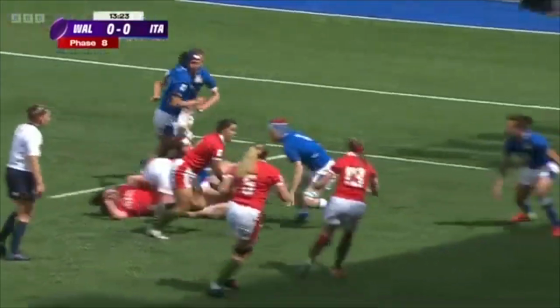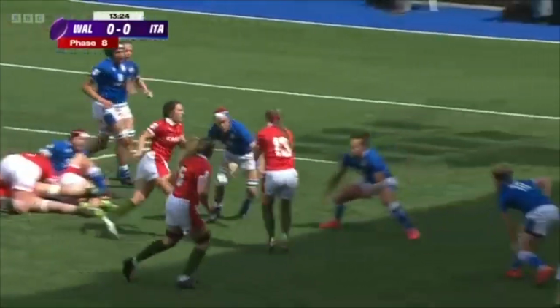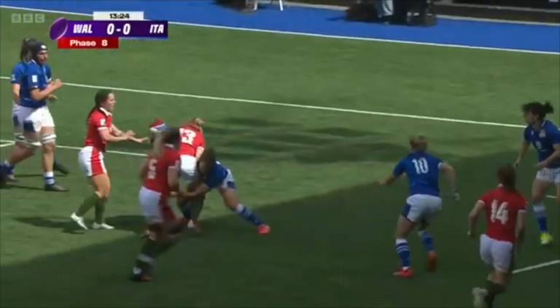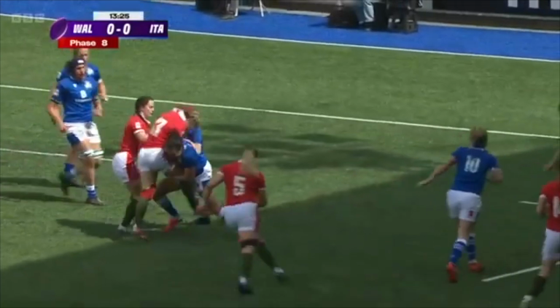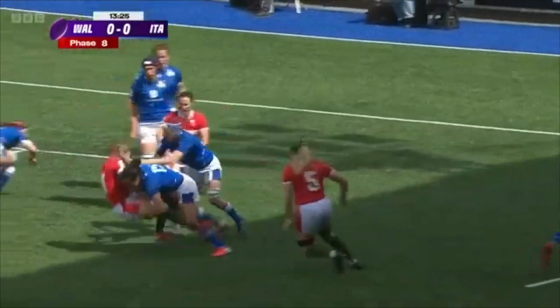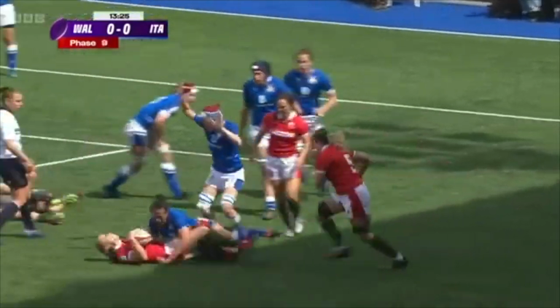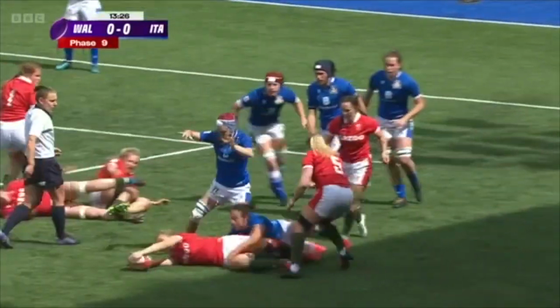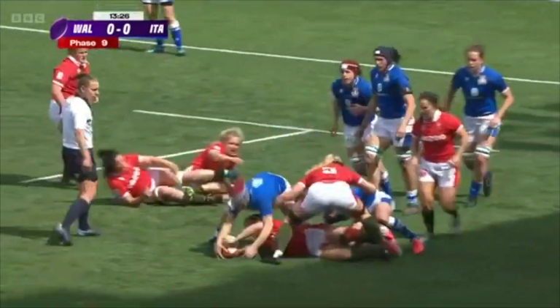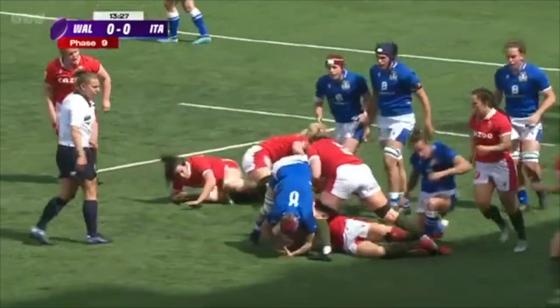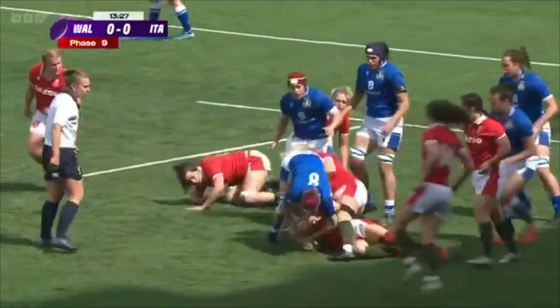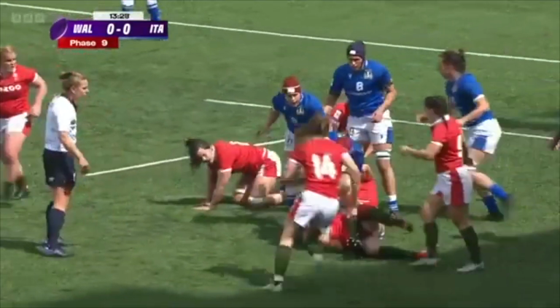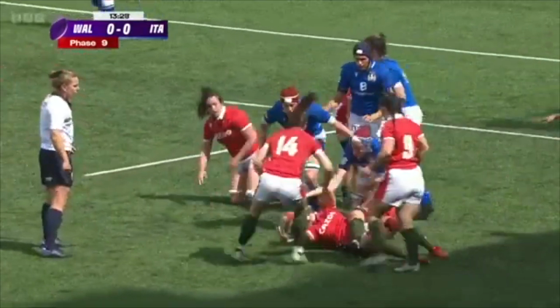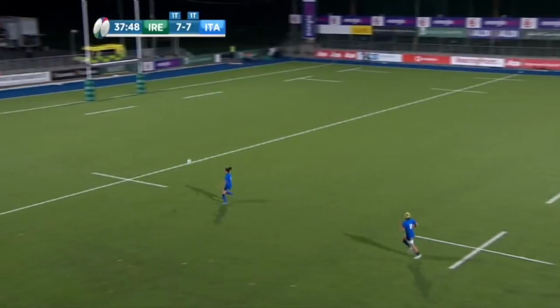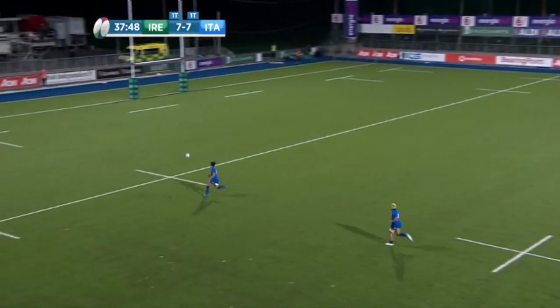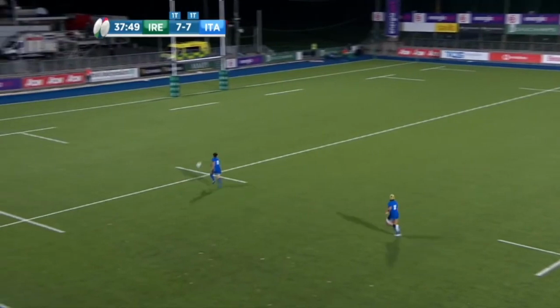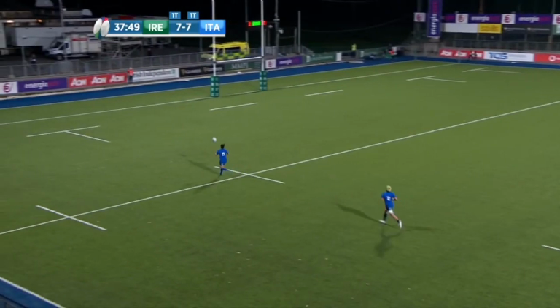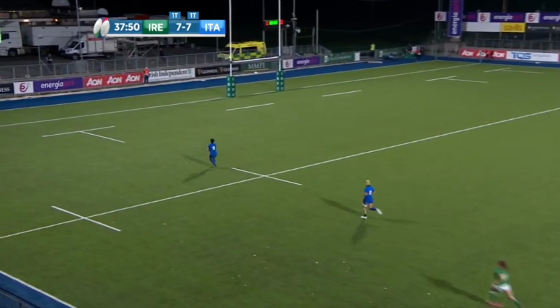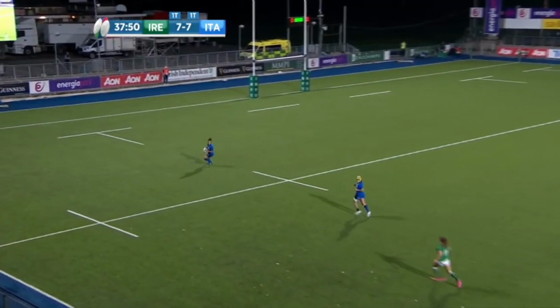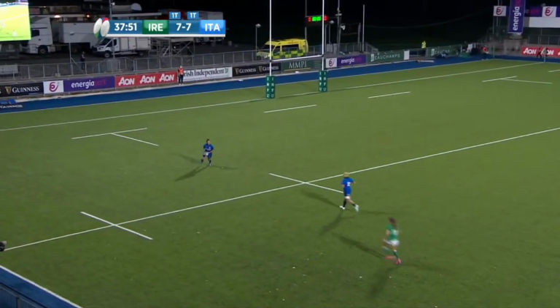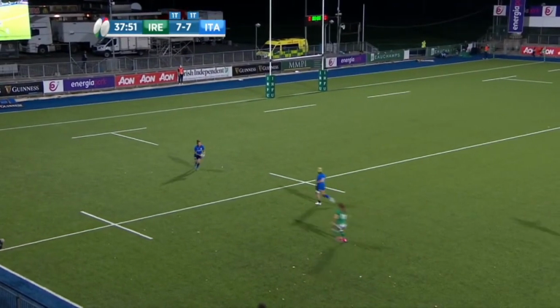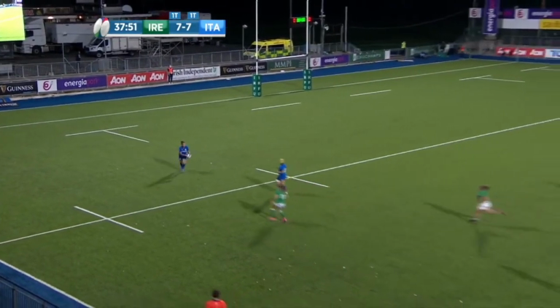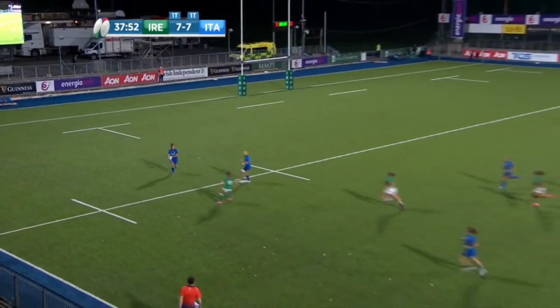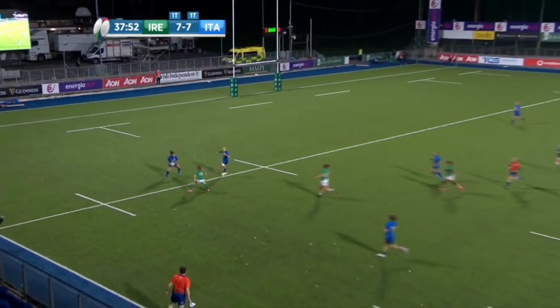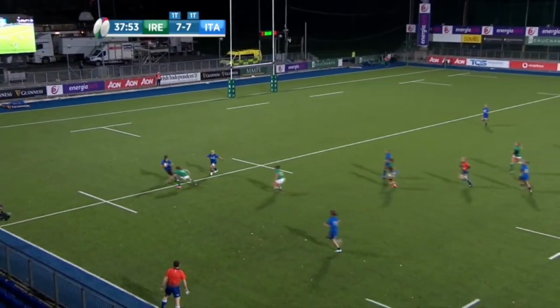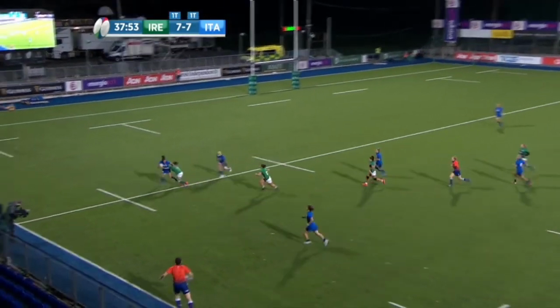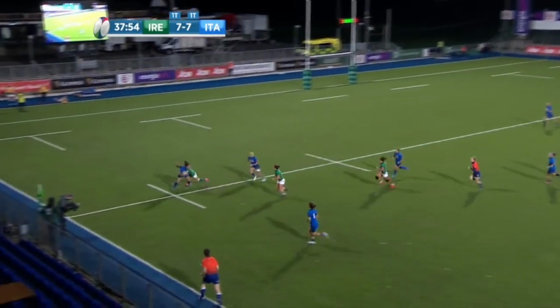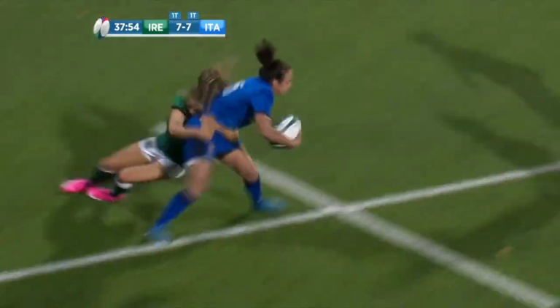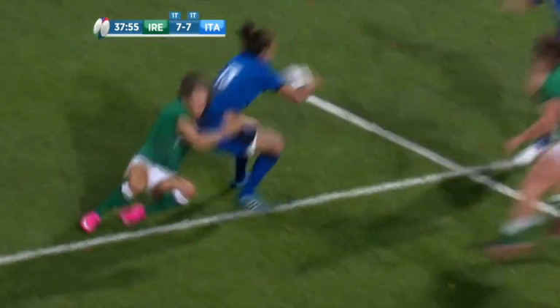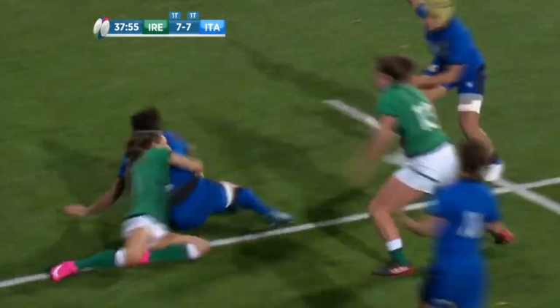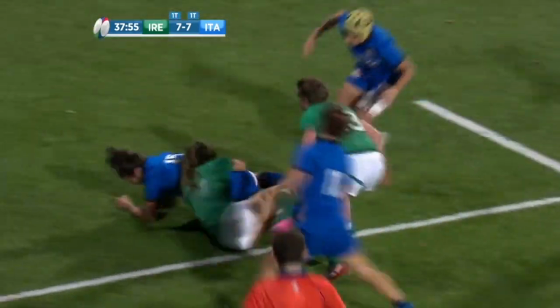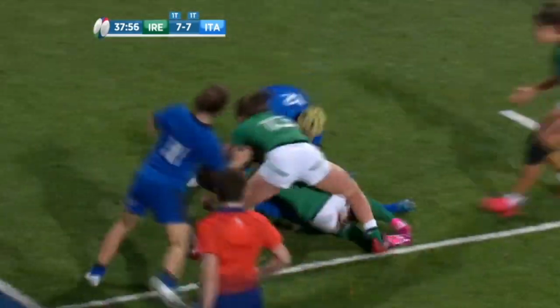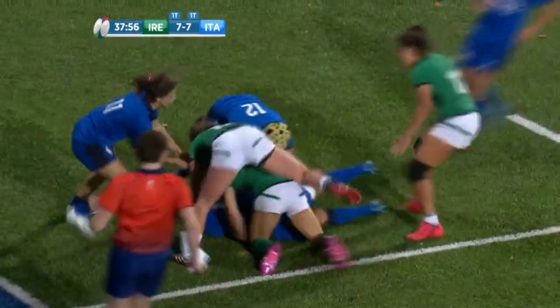Lewis, and Jones again. That door closes as quickly as it opens. Put it right in behind Manuela Ferdin, inside the Italian 22. She's going to try and run past Parsons — that's not advisable. Brilliant tackle by the winger.